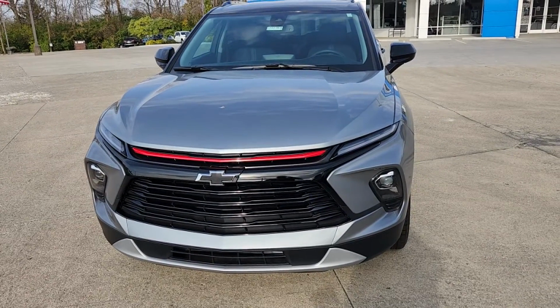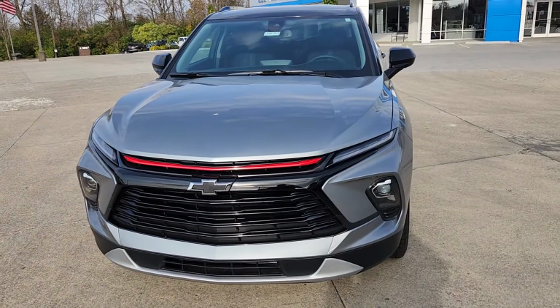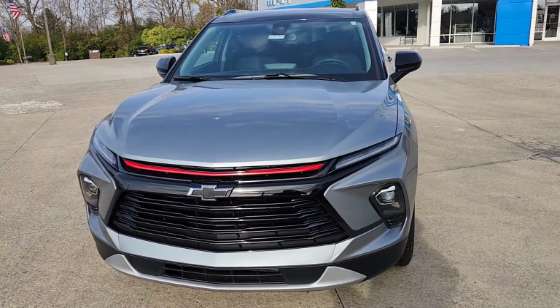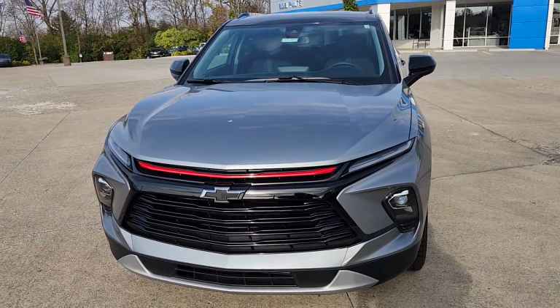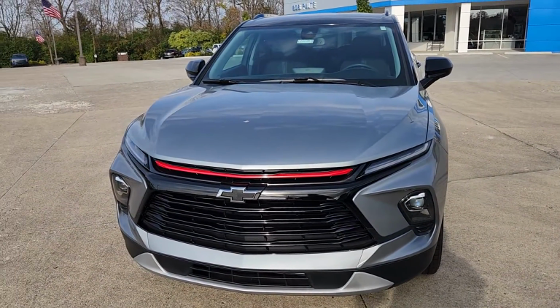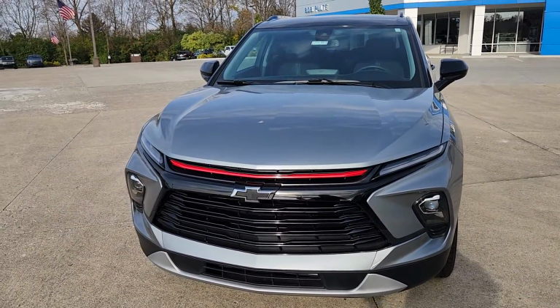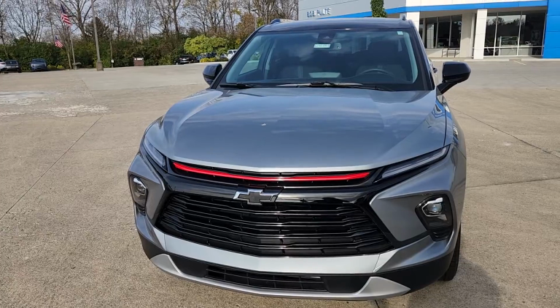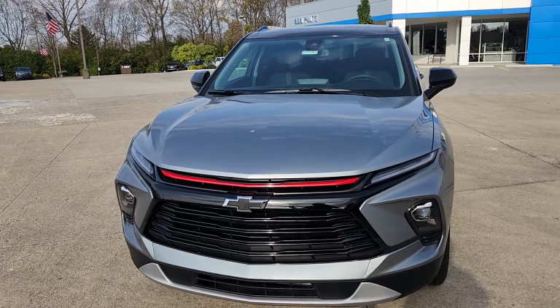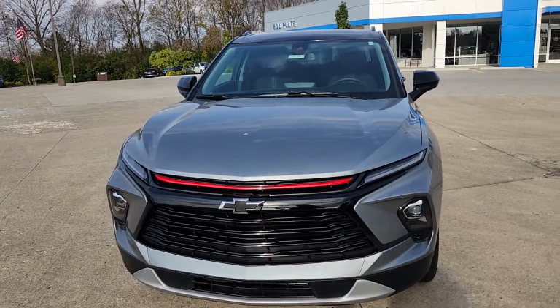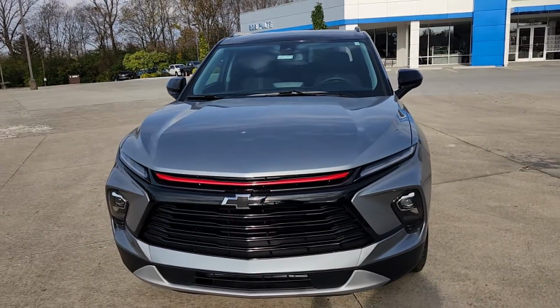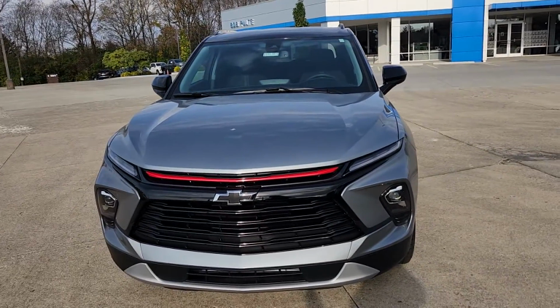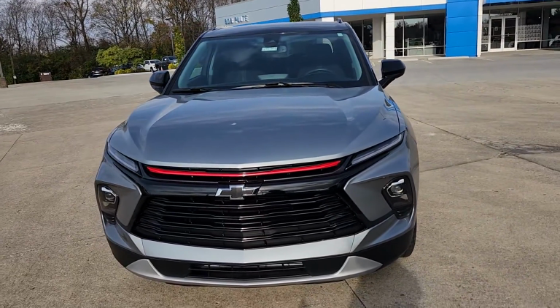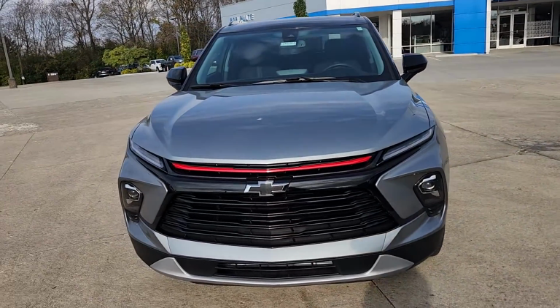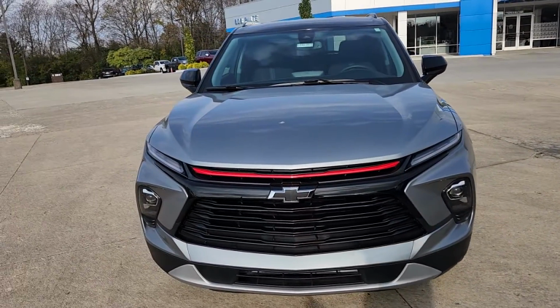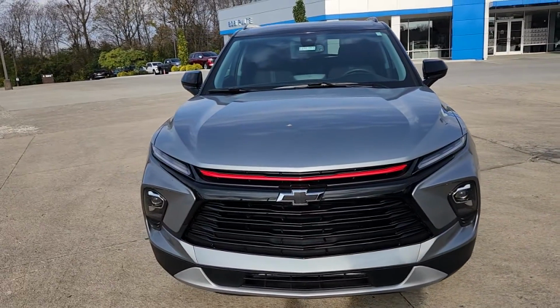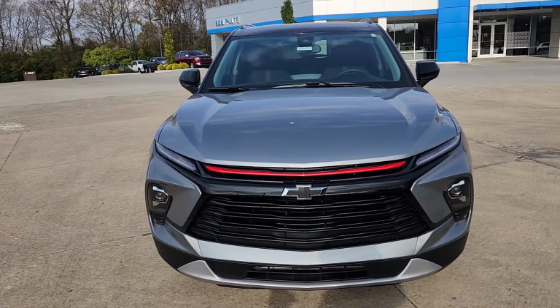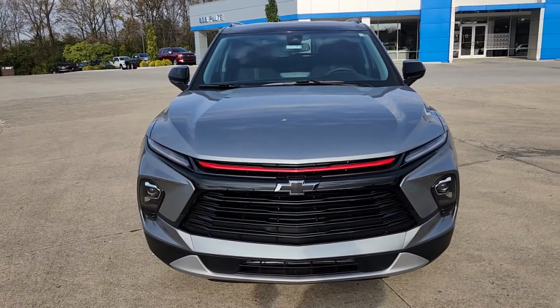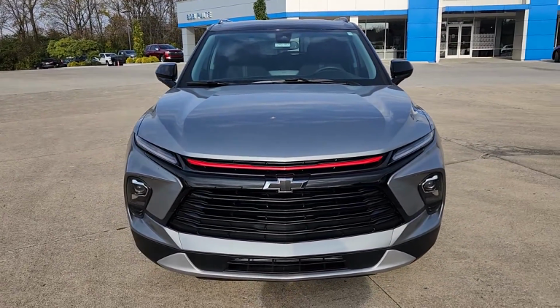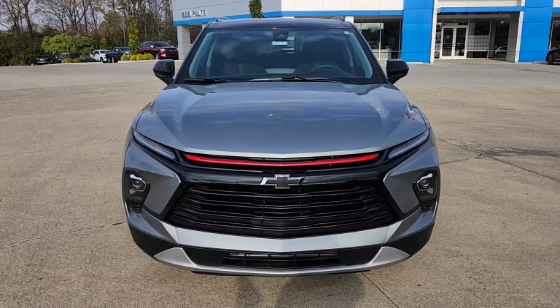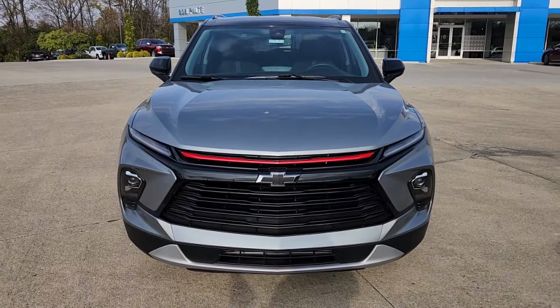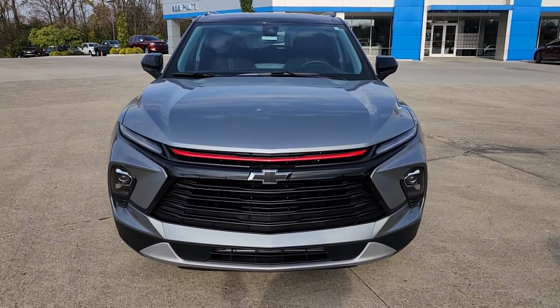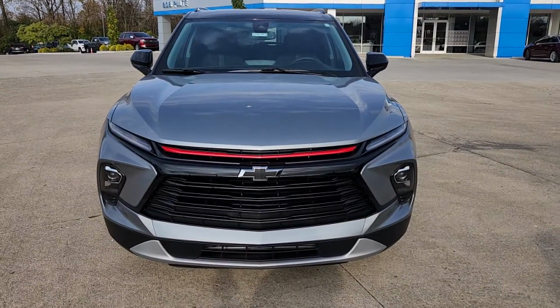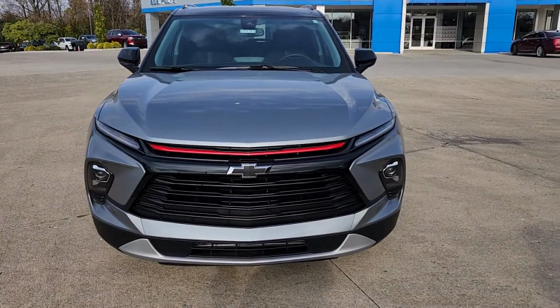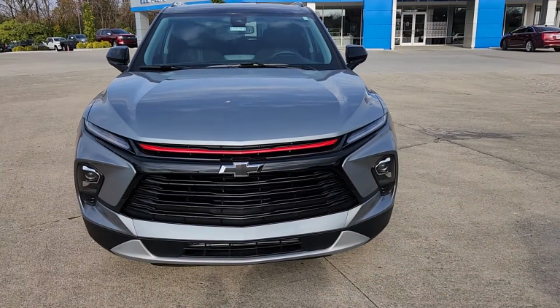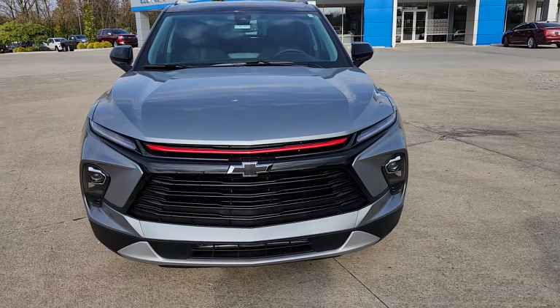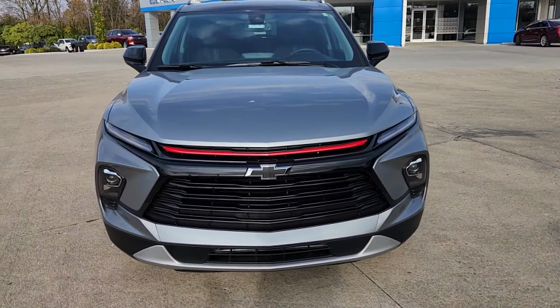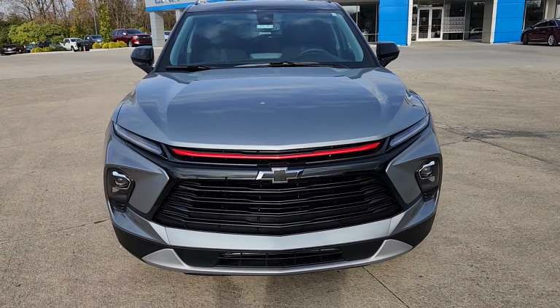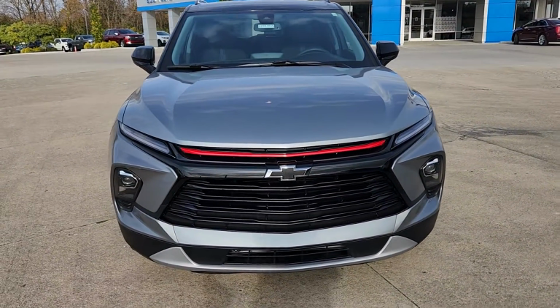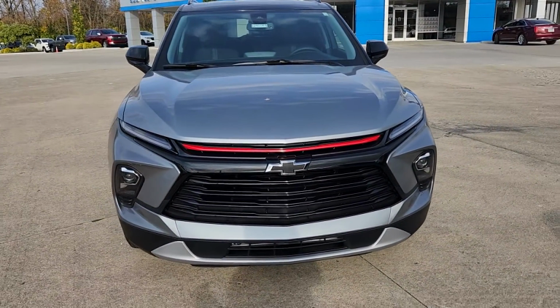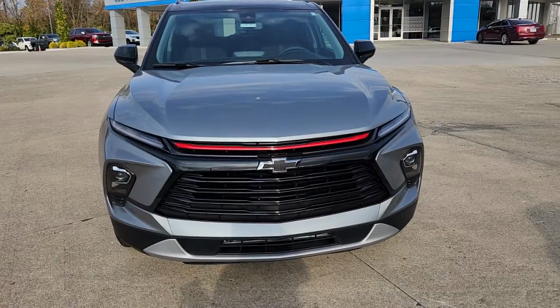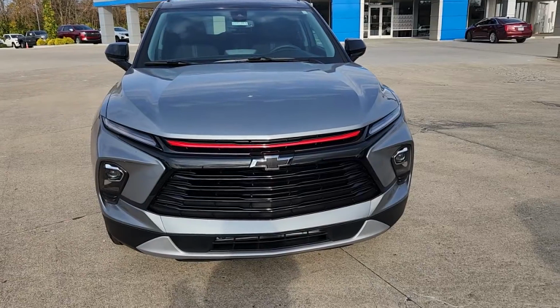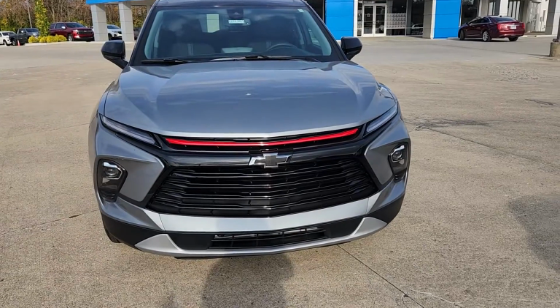Welcome to Bob Pulte Chevrolet's YouTube channel. We're going to be talking about a 2024 2LT Blazer. We'll go over some of the standard features, but more importantly, what comes with the red line and the convenience packages. We'll also talk about the warranties at the very end.